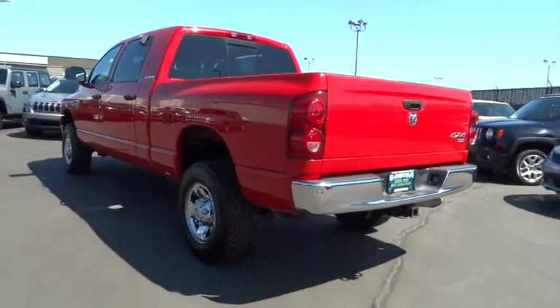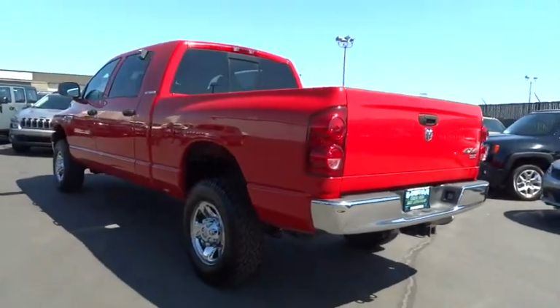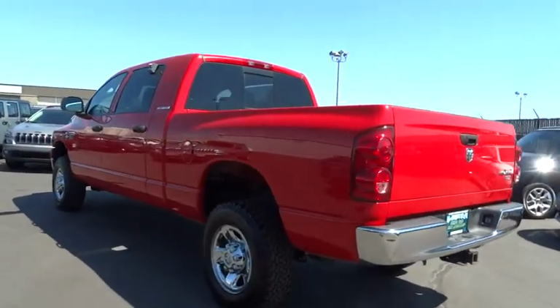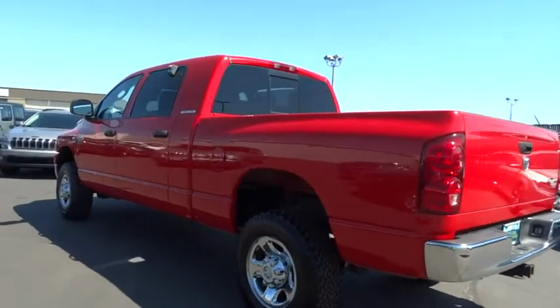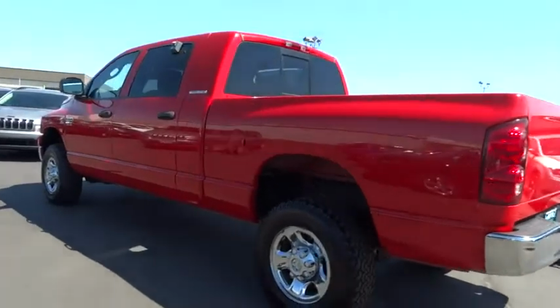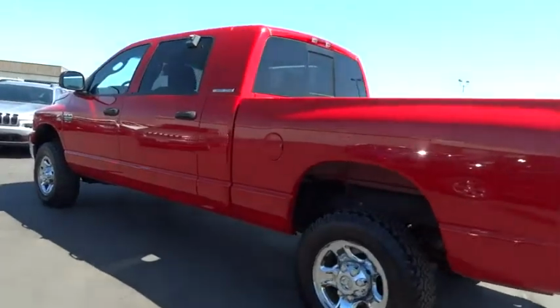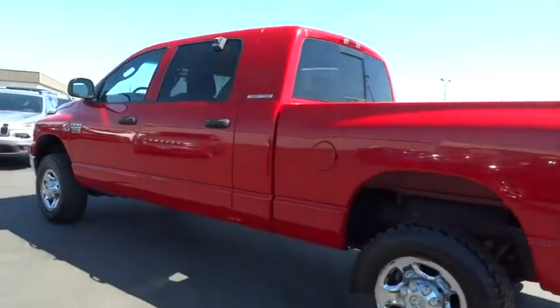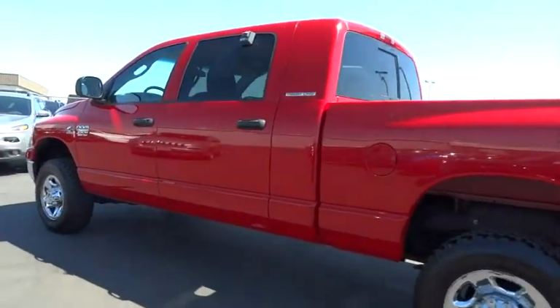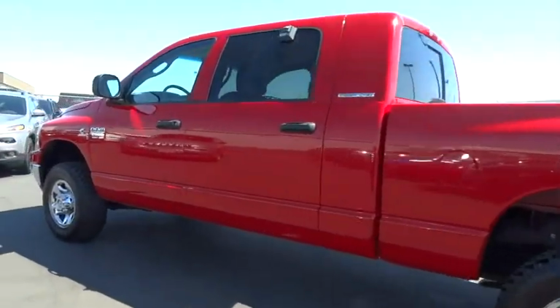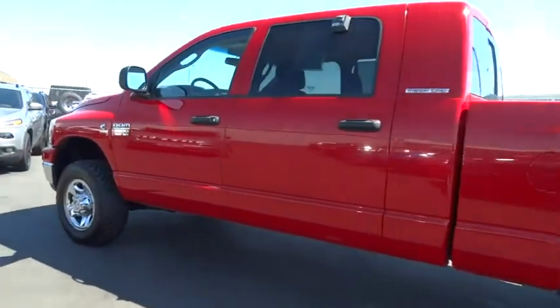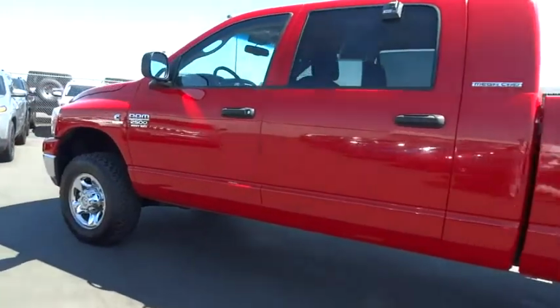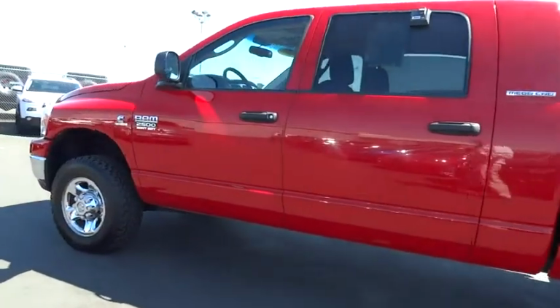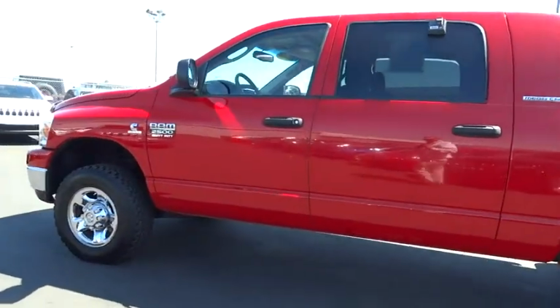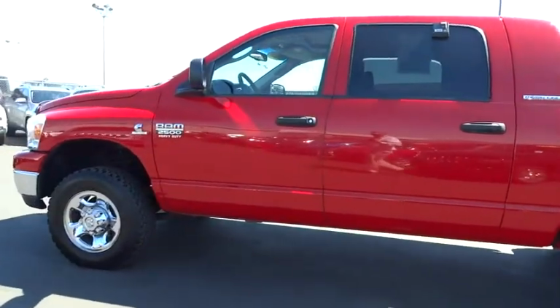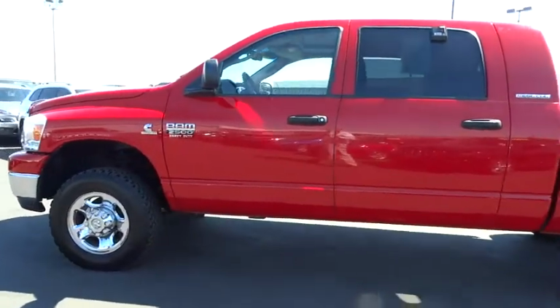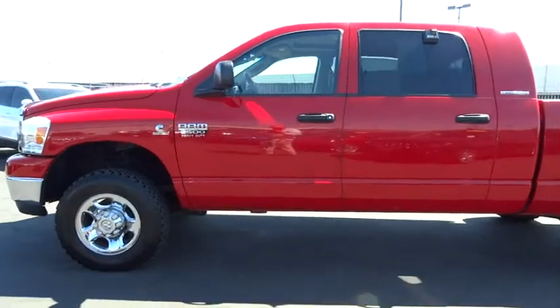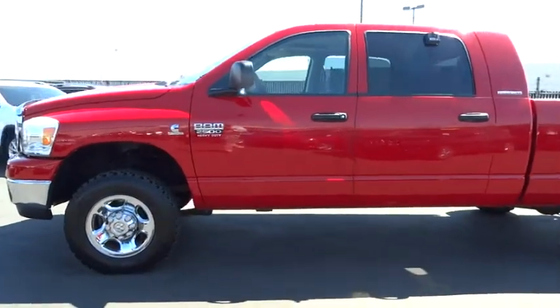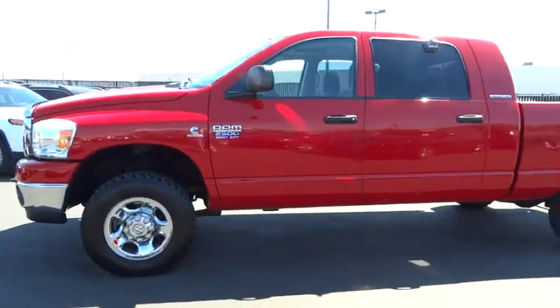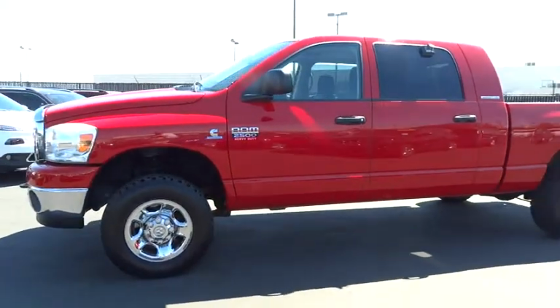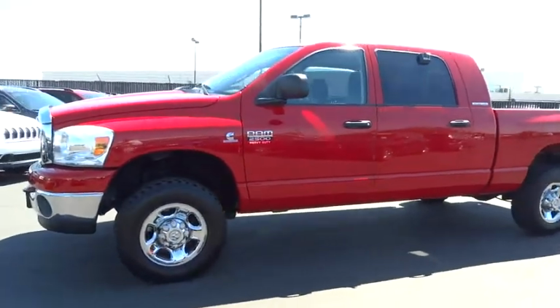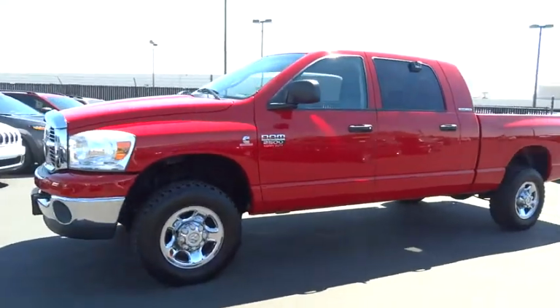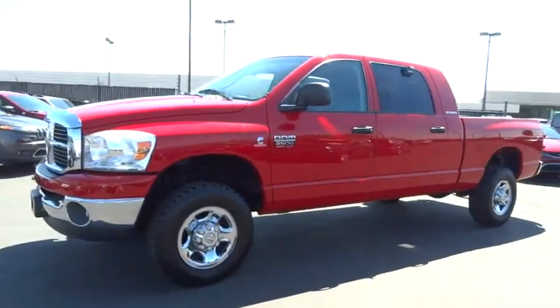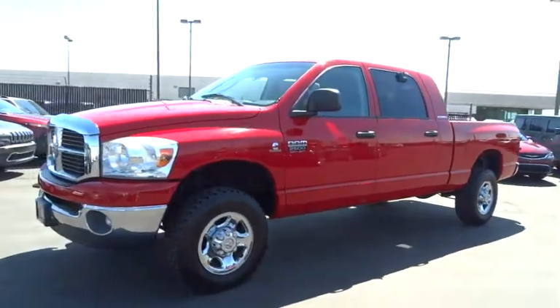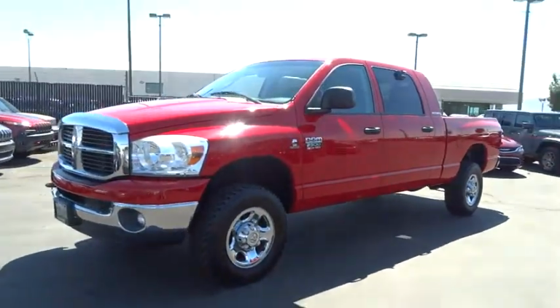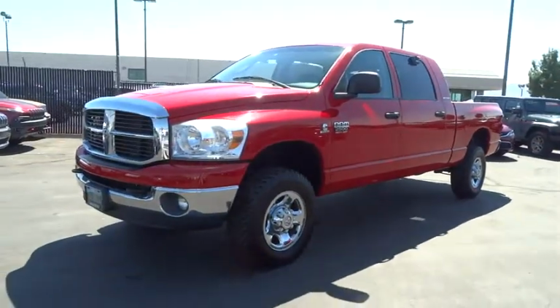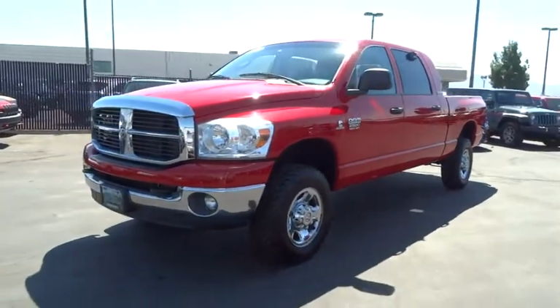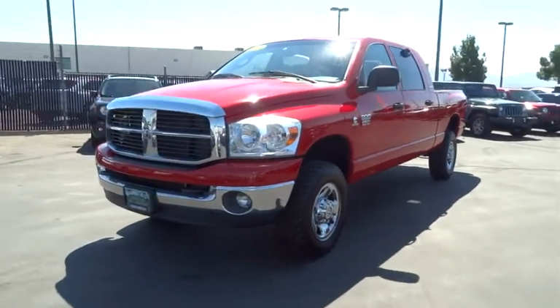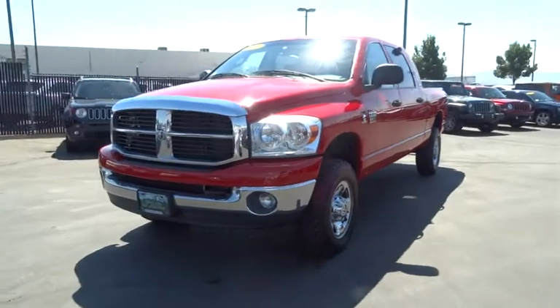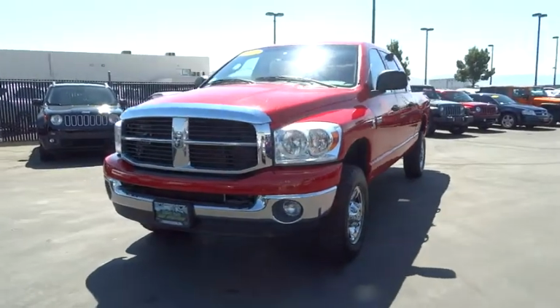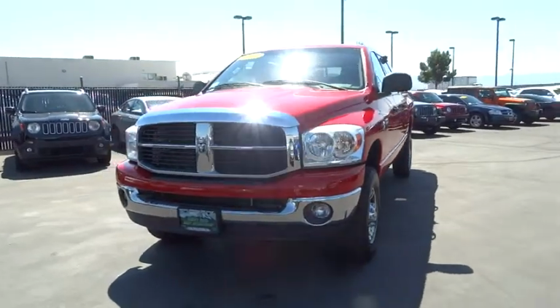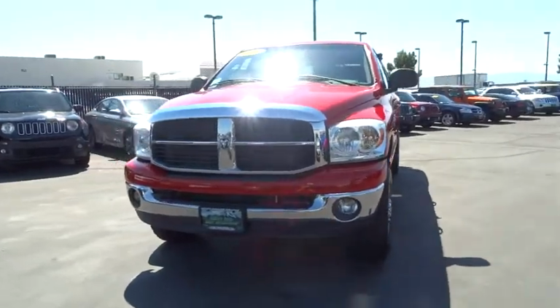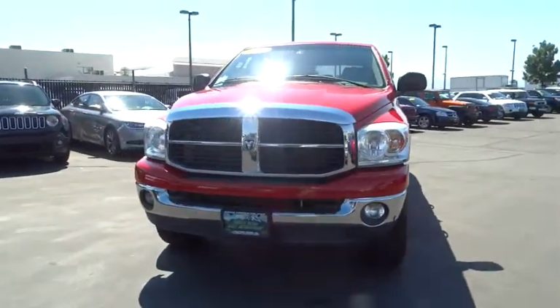Premium sound, AM-FM stereo radio, passenger airbag, bed liner, CD player, power door locks, fog lamps. Searching for a dependable vehicle that looks great too? You've found it, so stop in today.